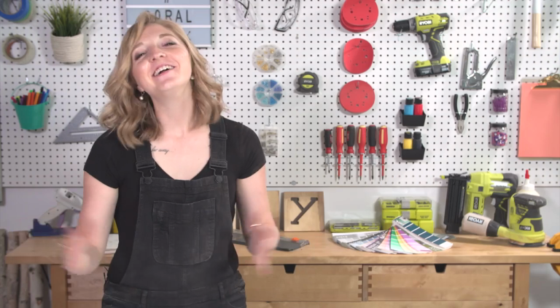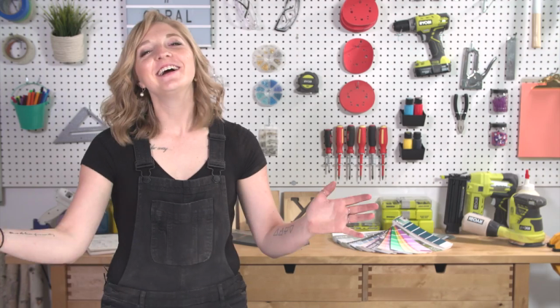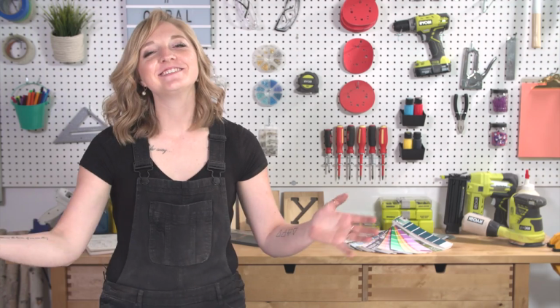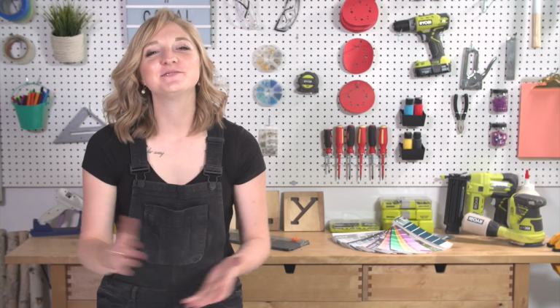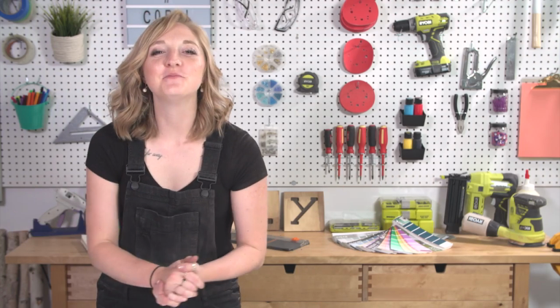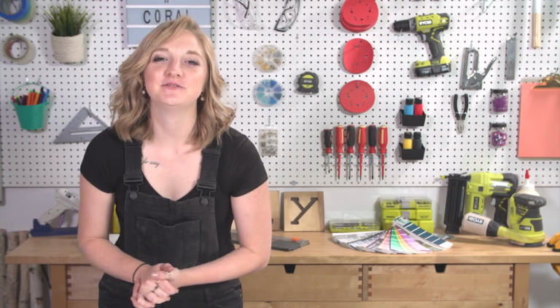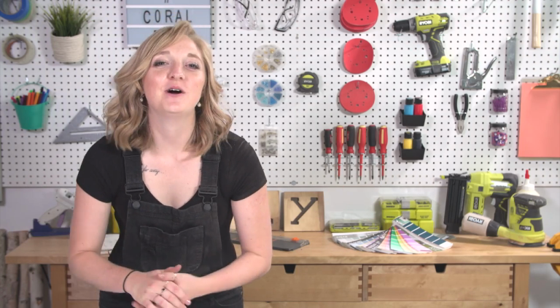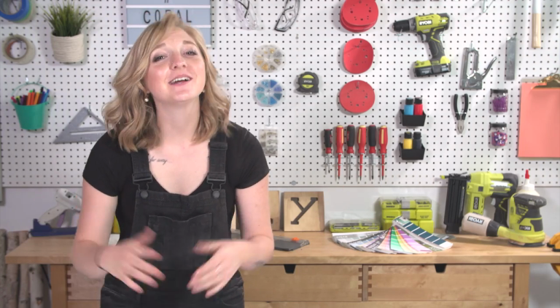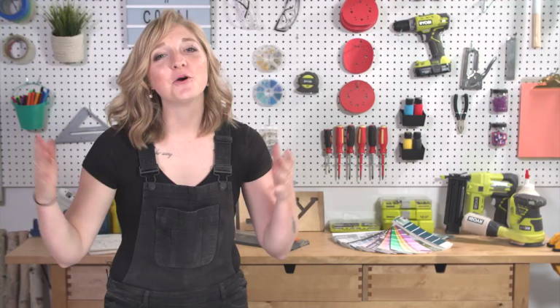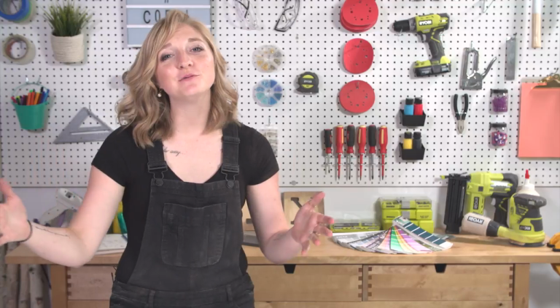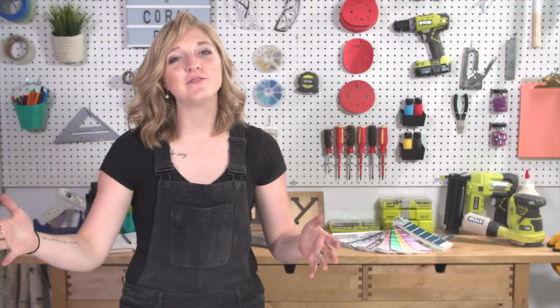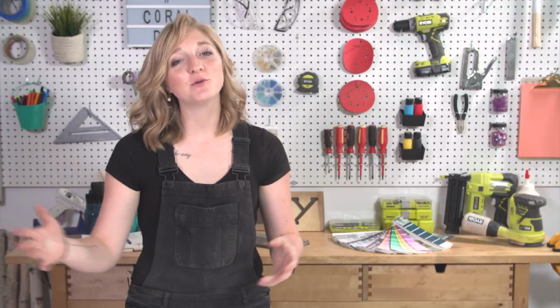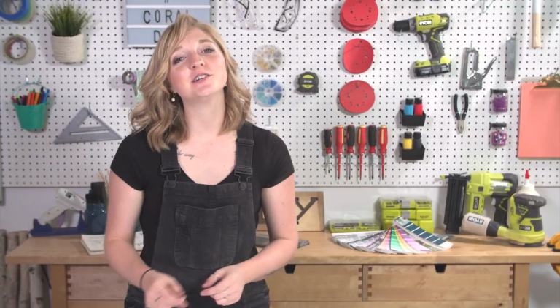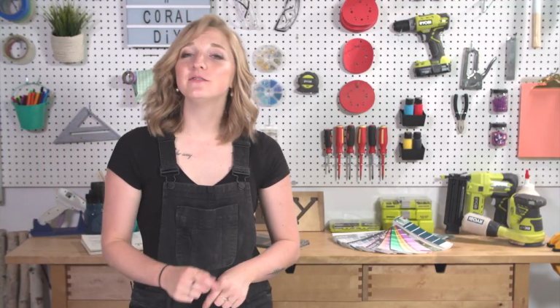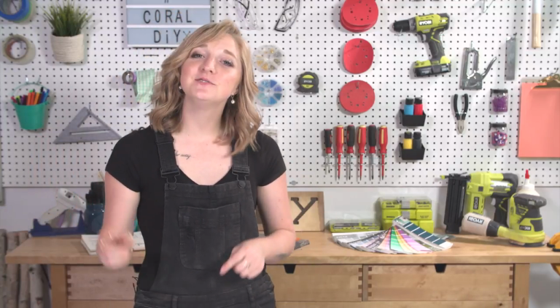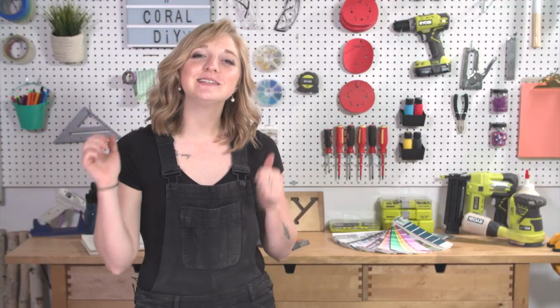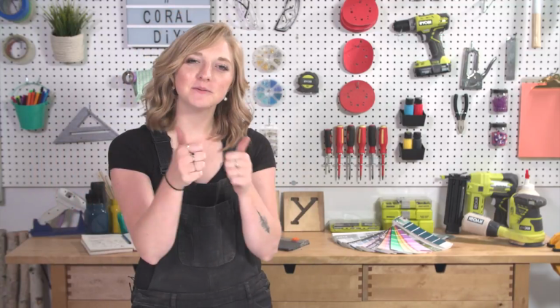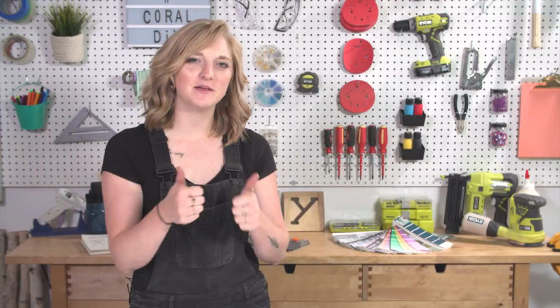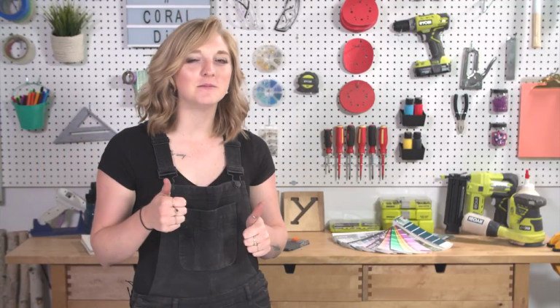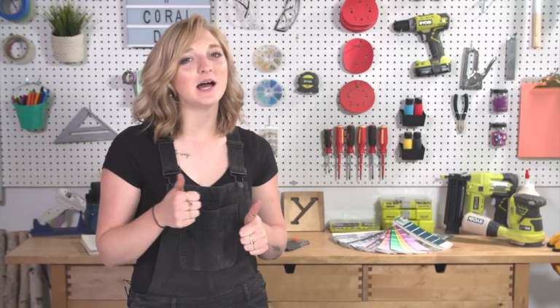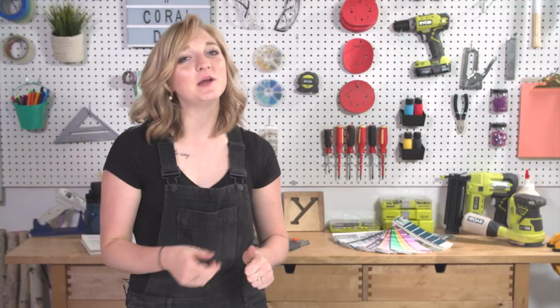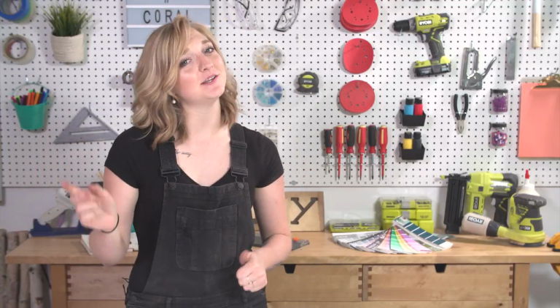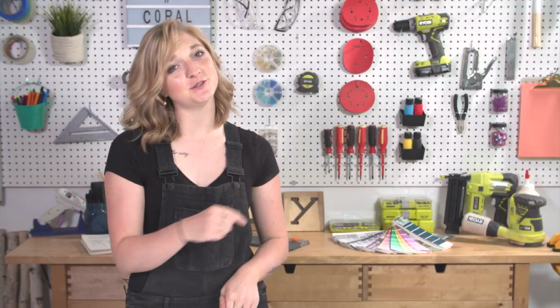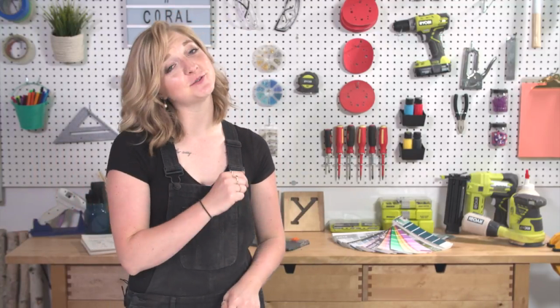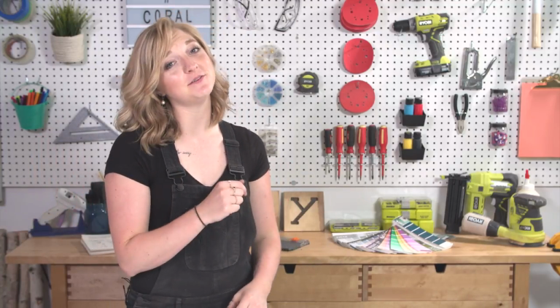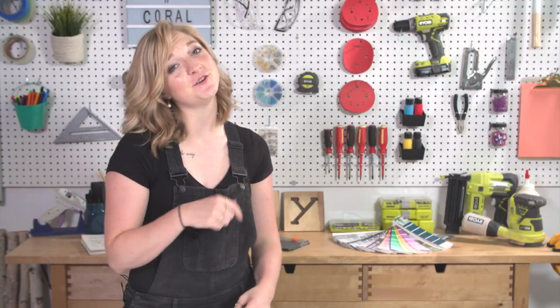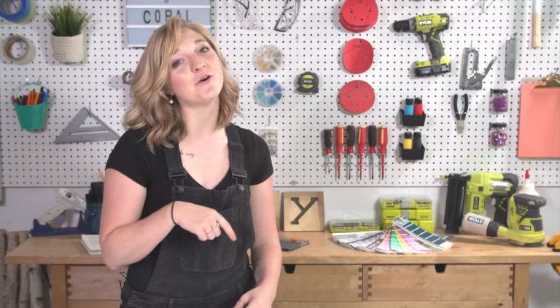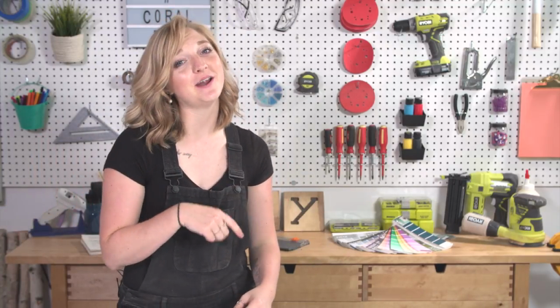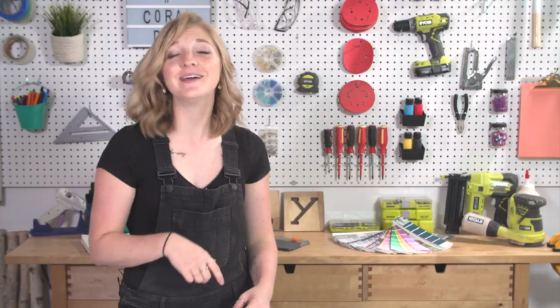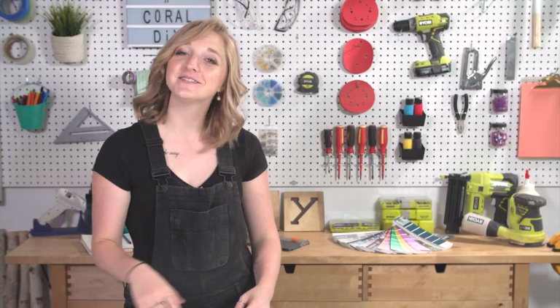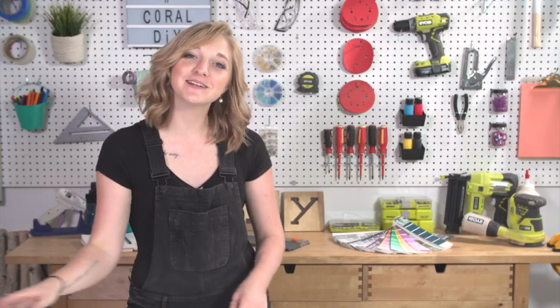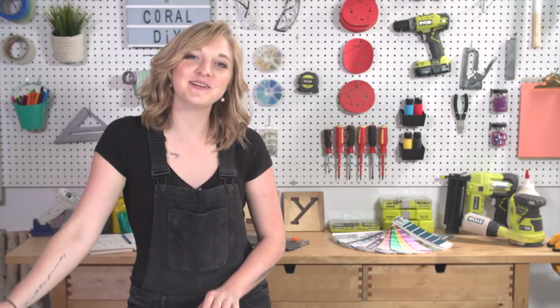Alright guys, thank you so much for watching. I hope you loved this project — if you did, give it a big thumbs up, and make sure you're subscribed if you're not already, and I'll see you next week!